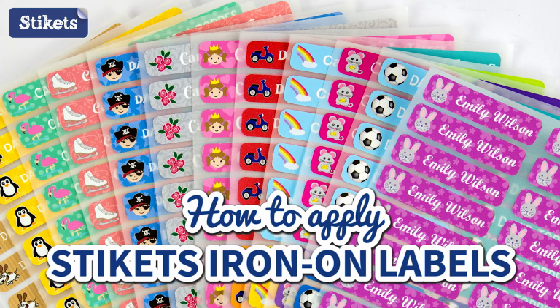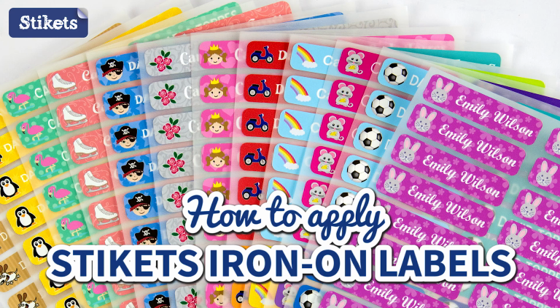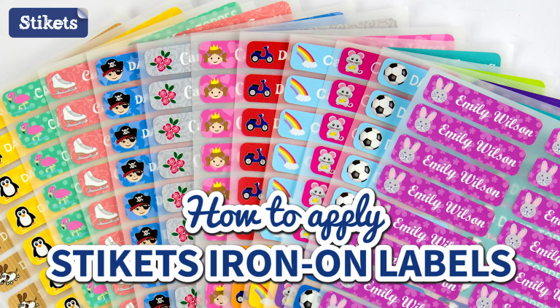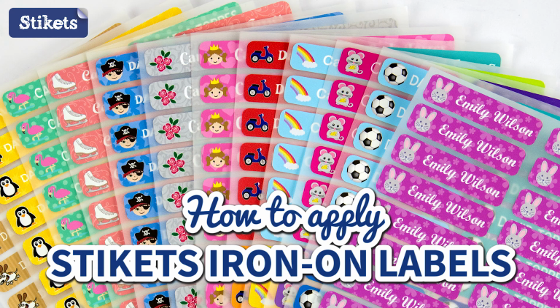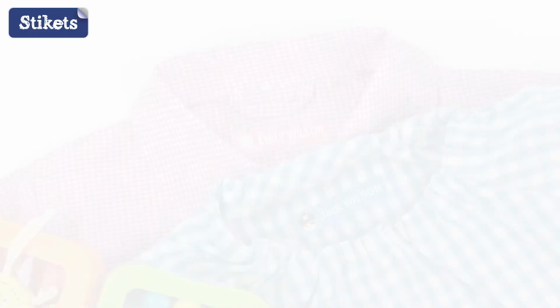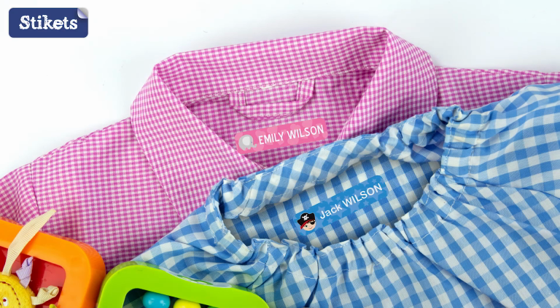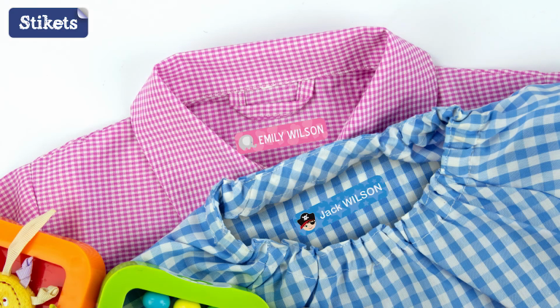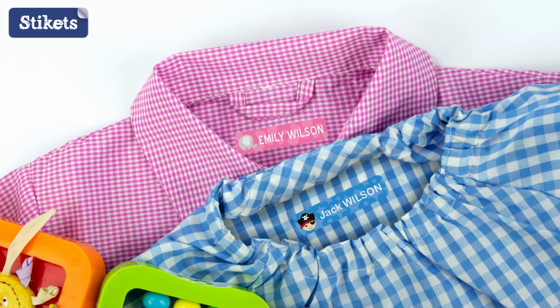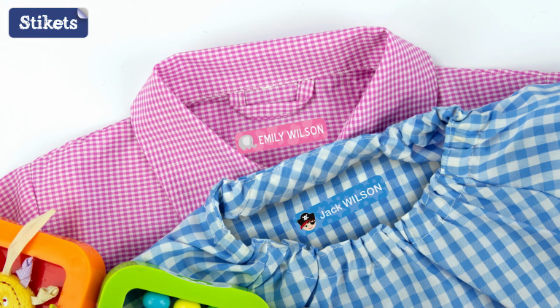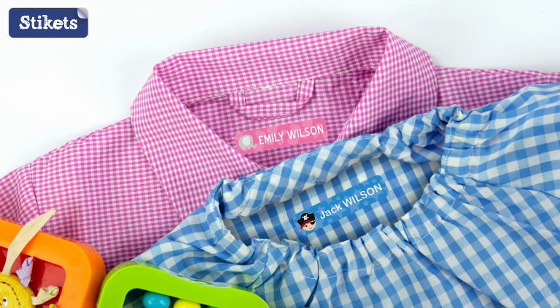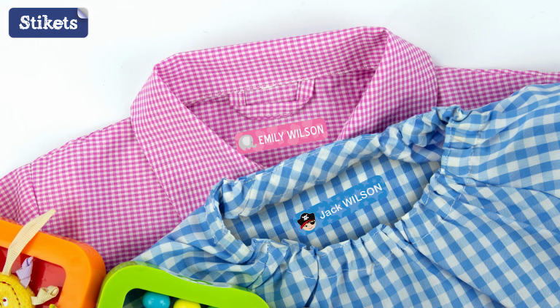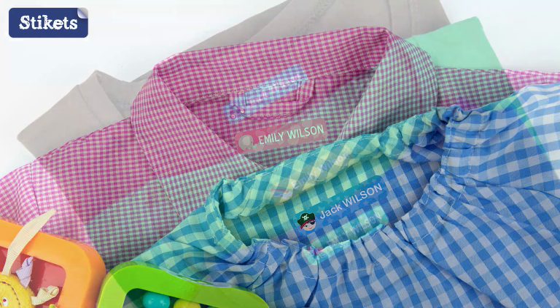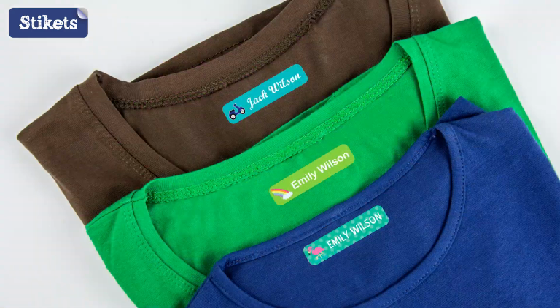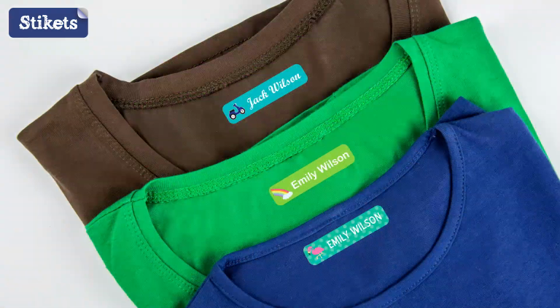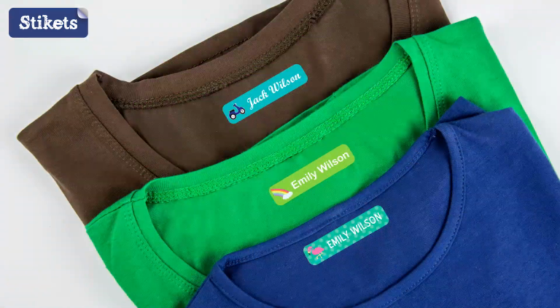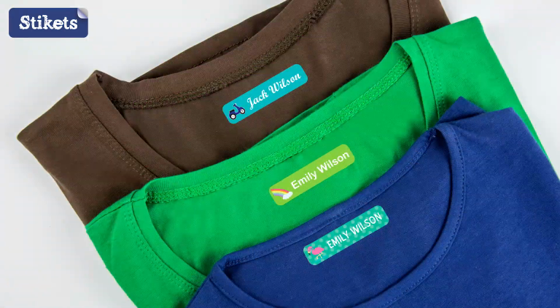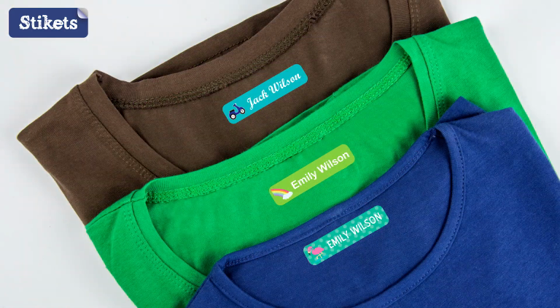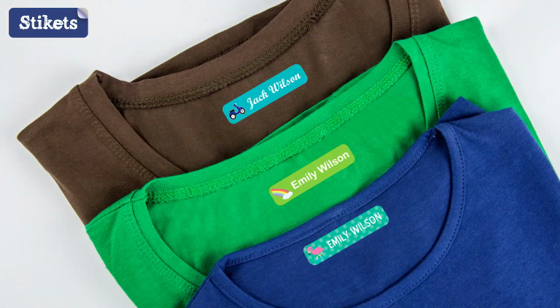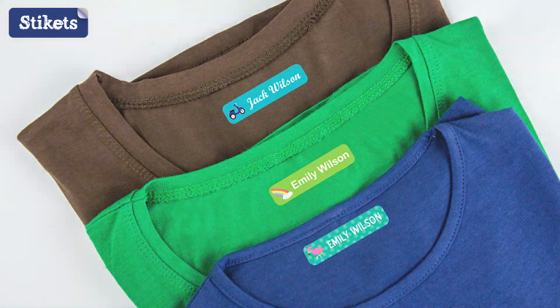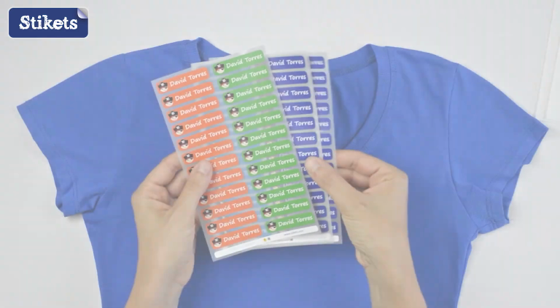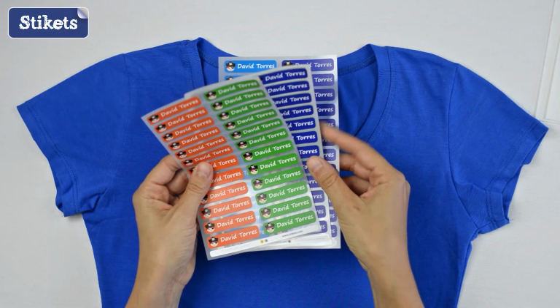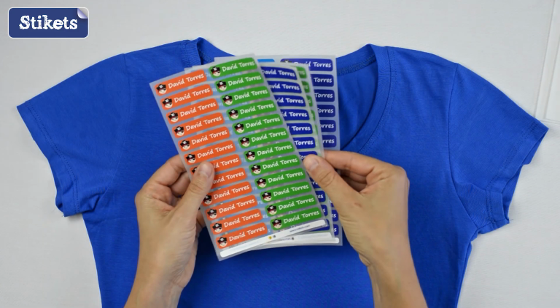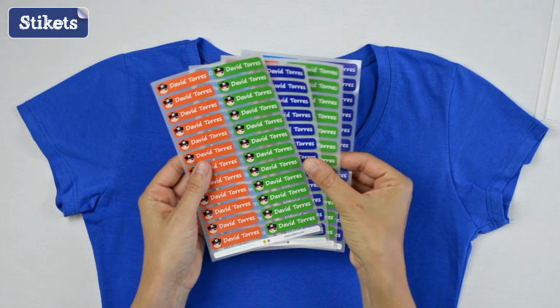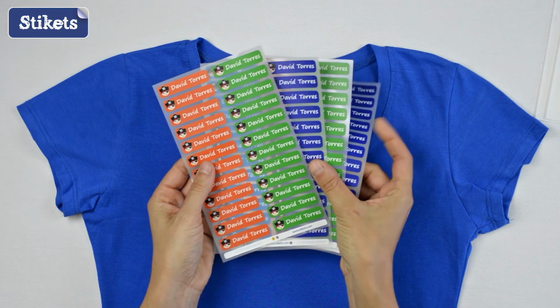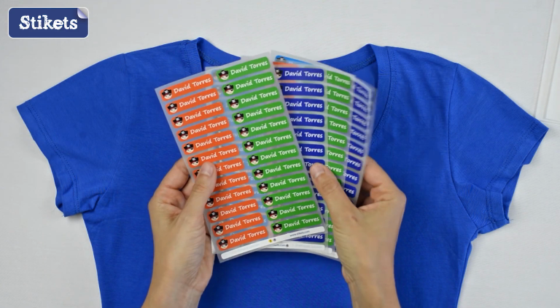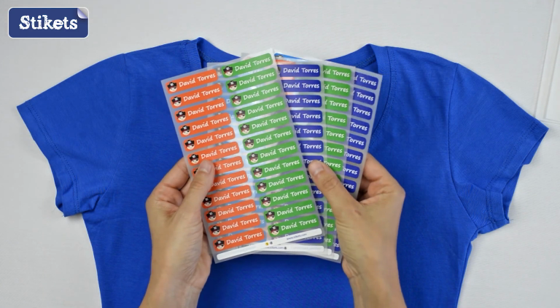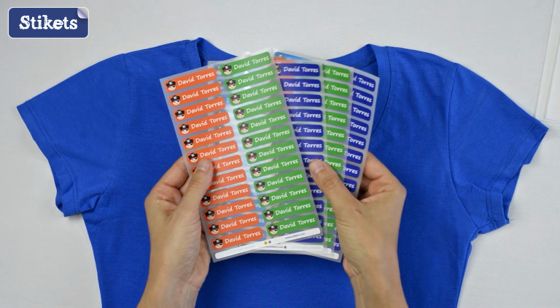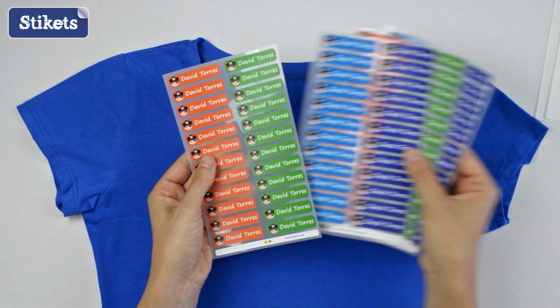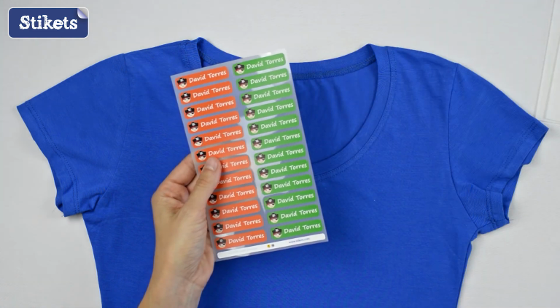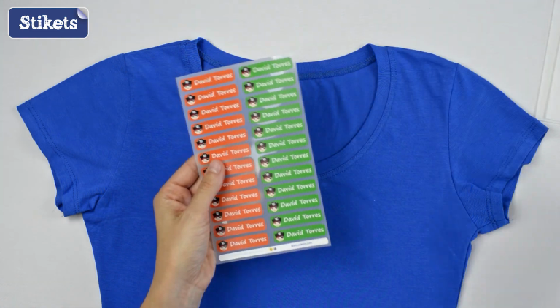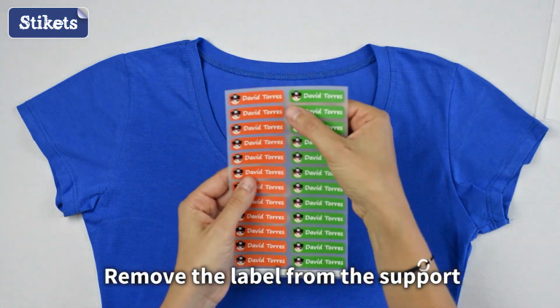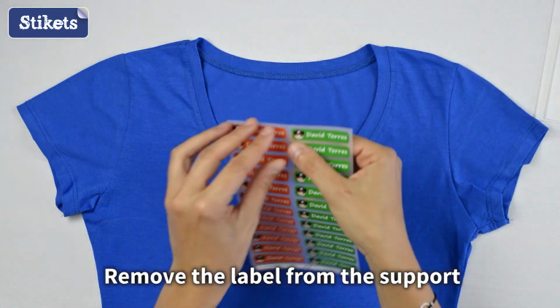Stickerts' iron-on clothing labels are a great solution for marking all the children's clothes for school or nursery. Applying Stickerts' iron-ons is very simple — just follow these easy instructions.